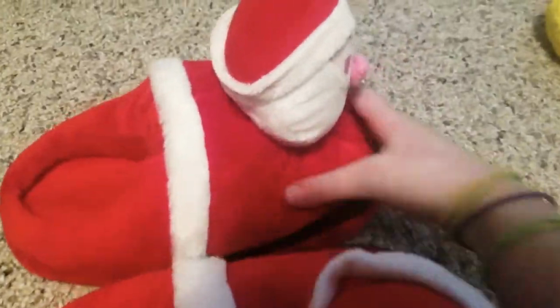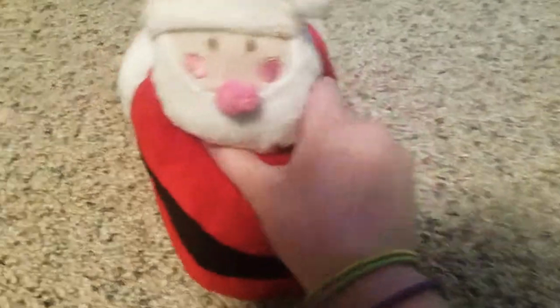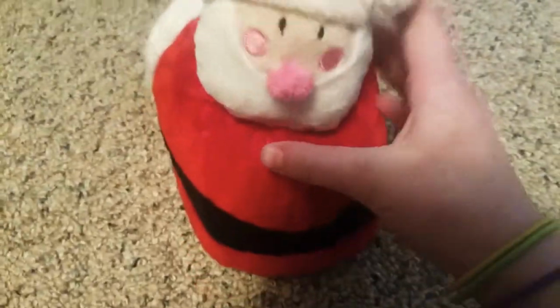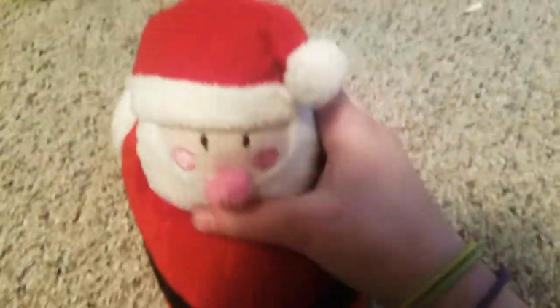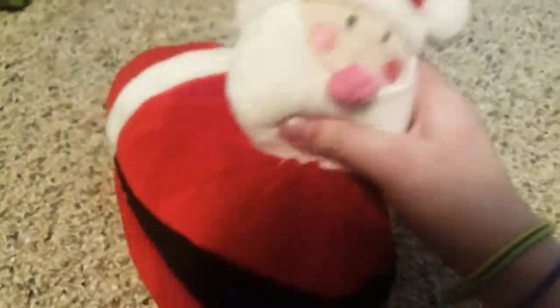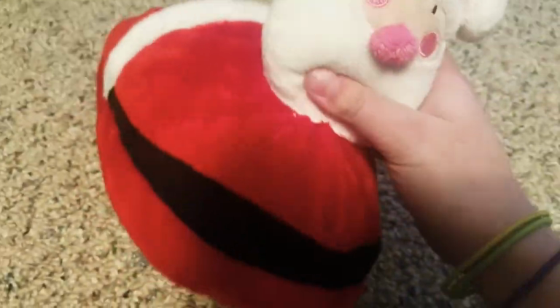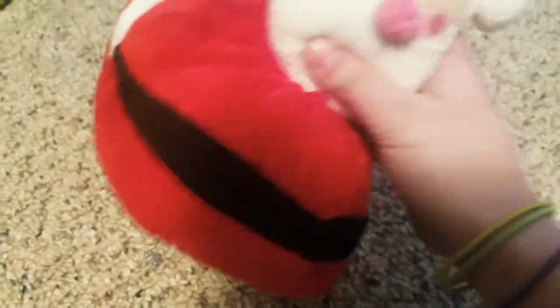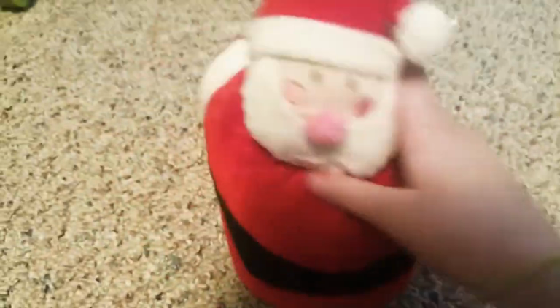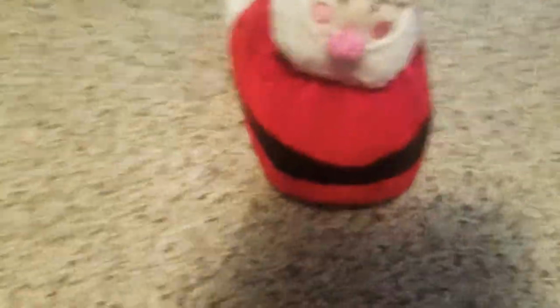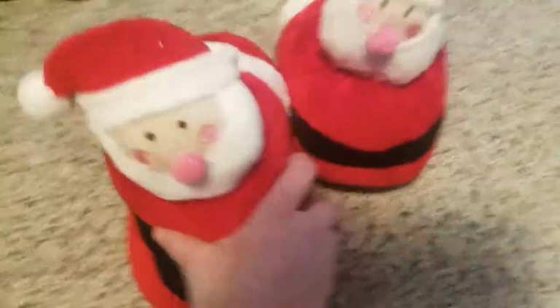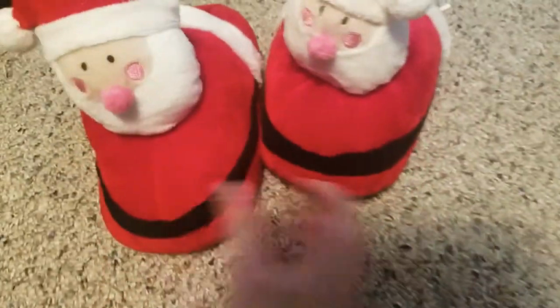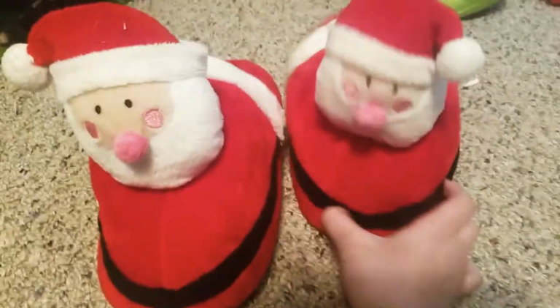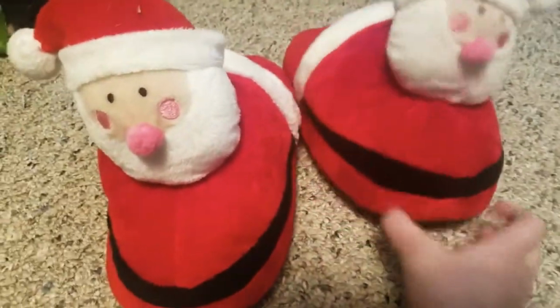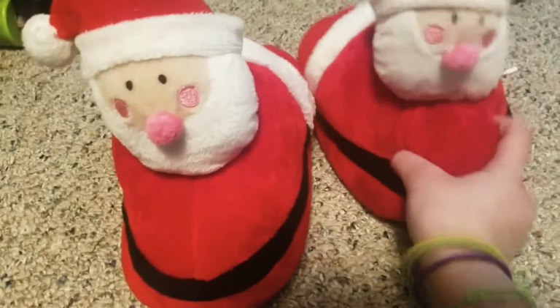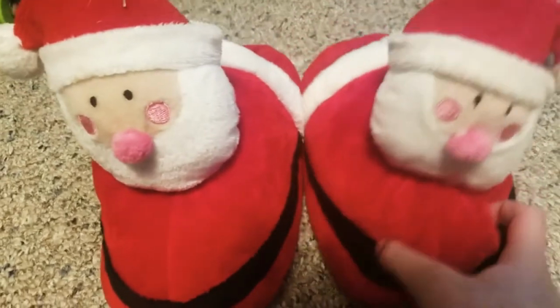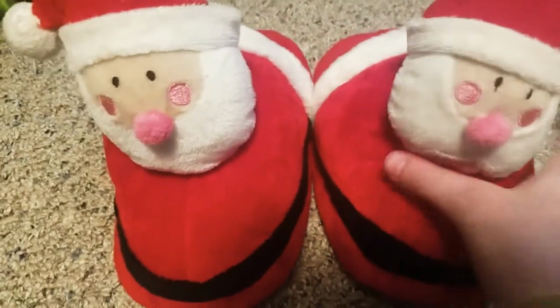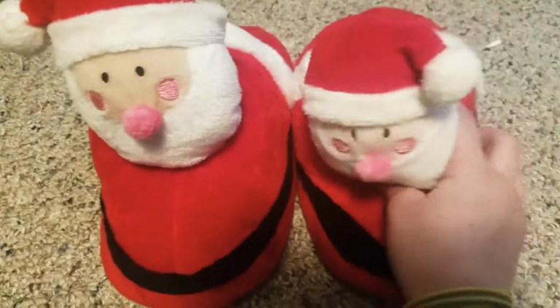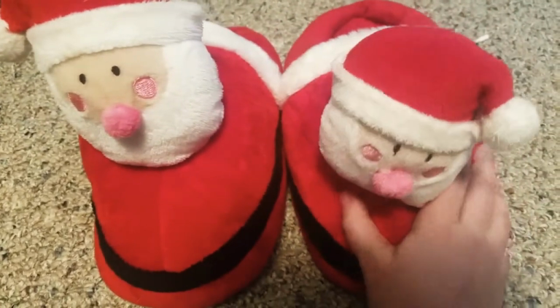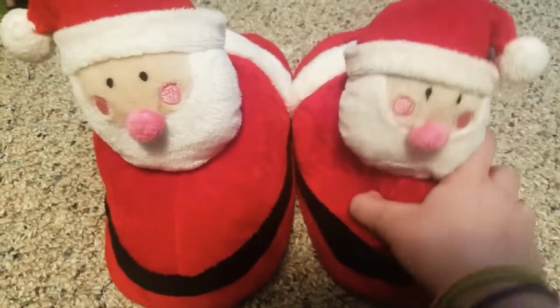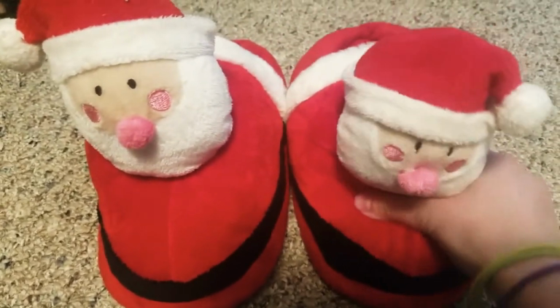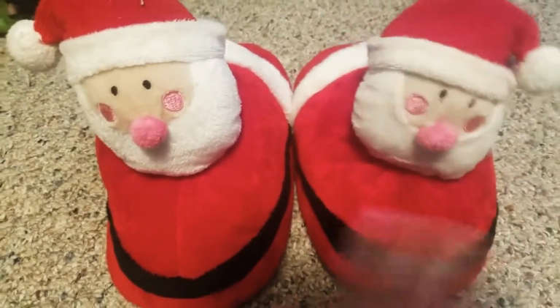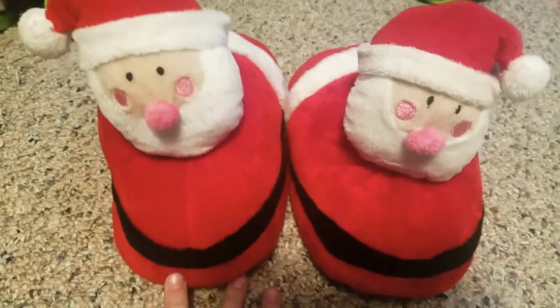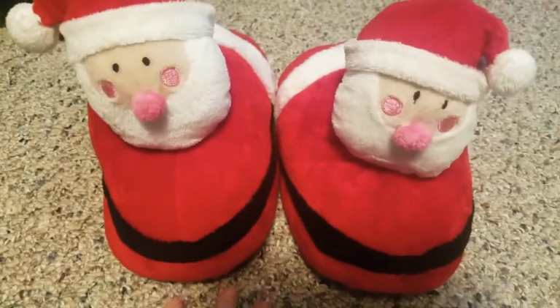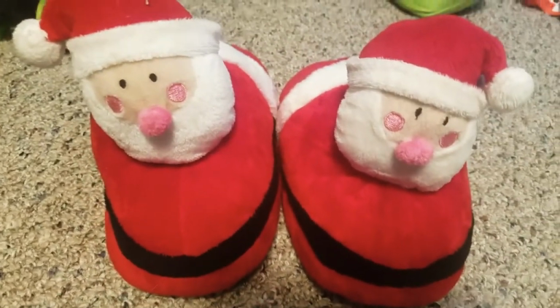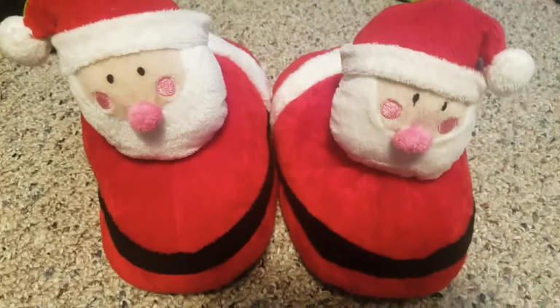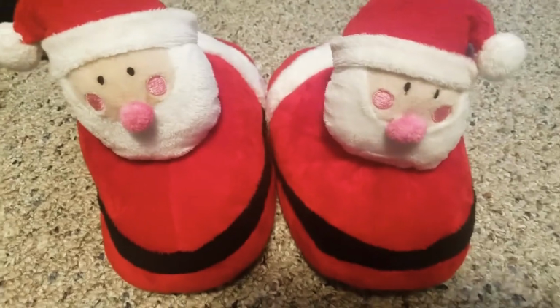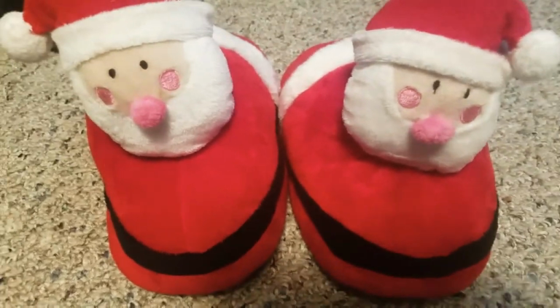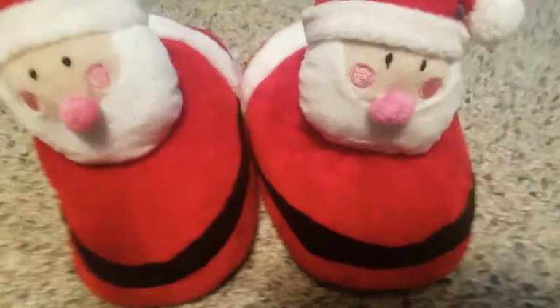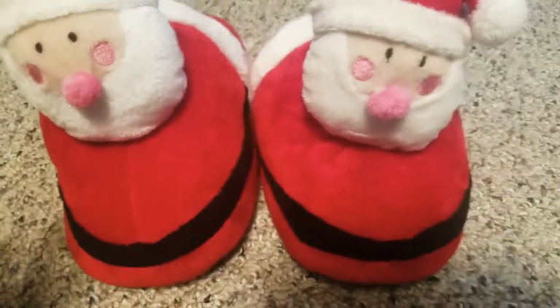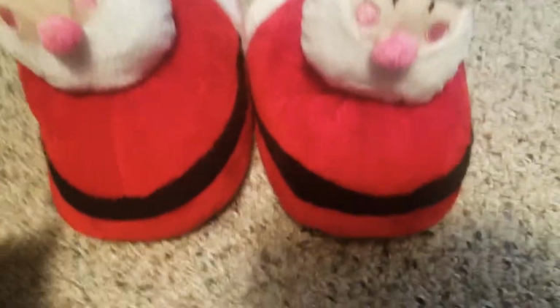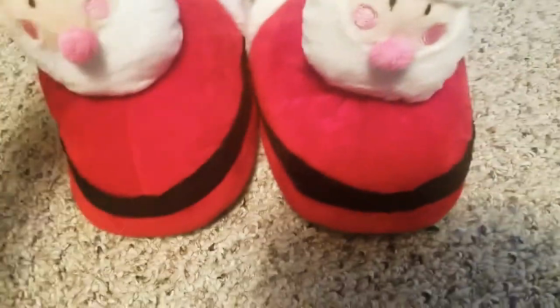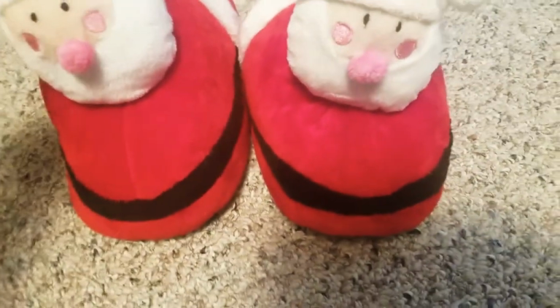They have a Santa head on them and they look like Santa. These are really warm and soft. I like to wear them around Christmas, because, you know, Santa.